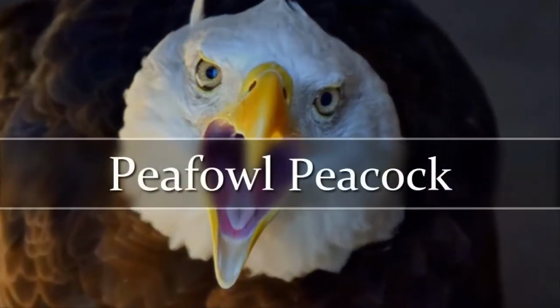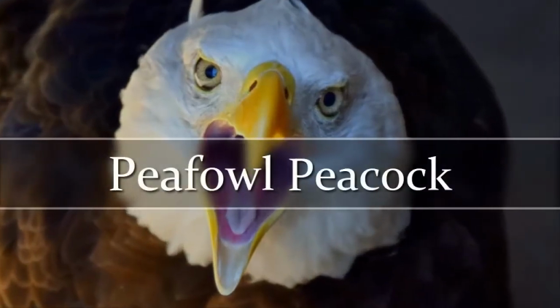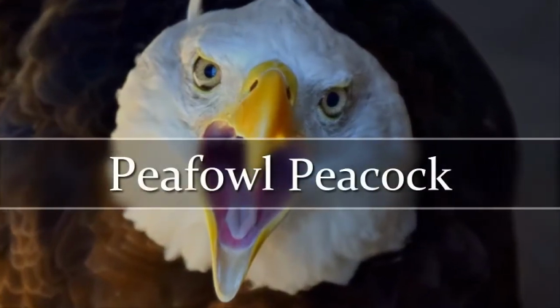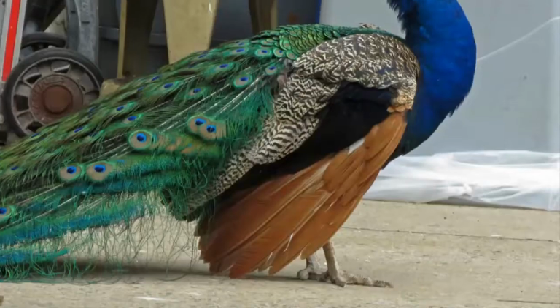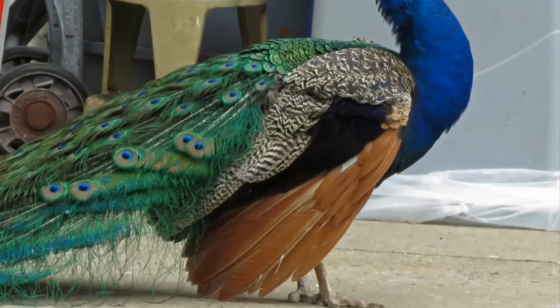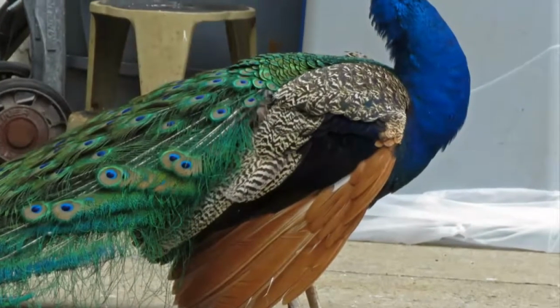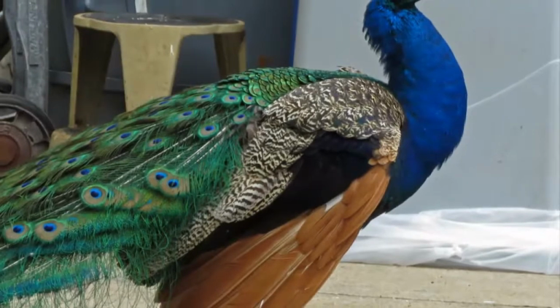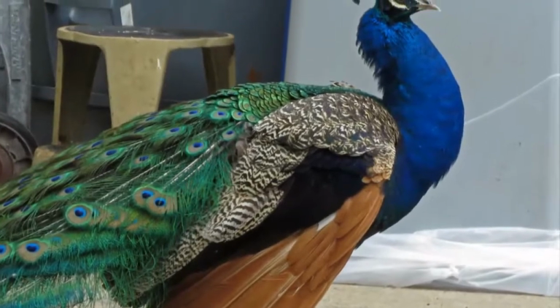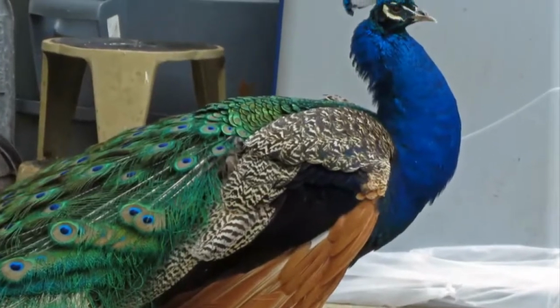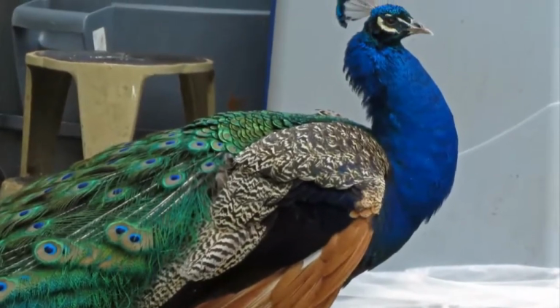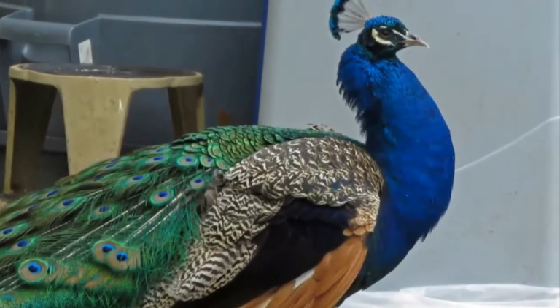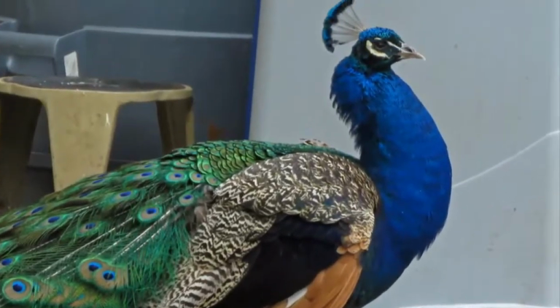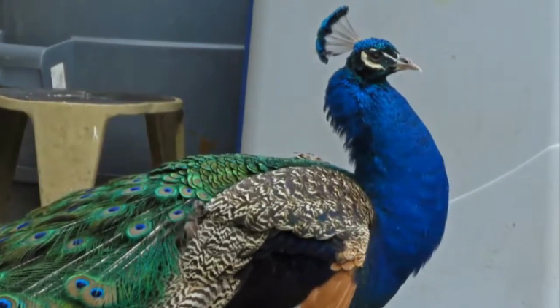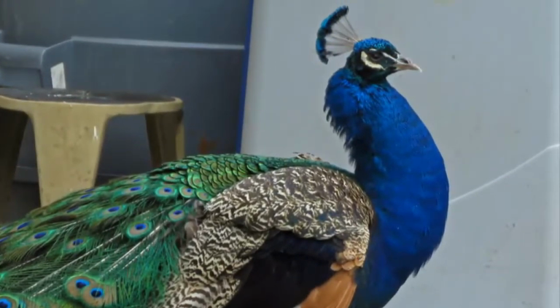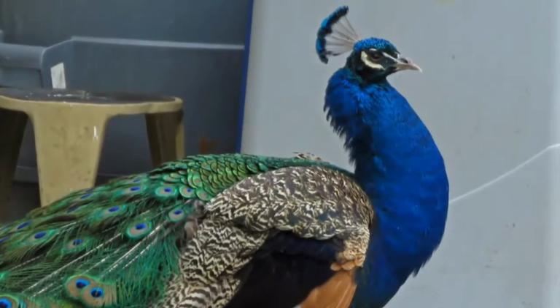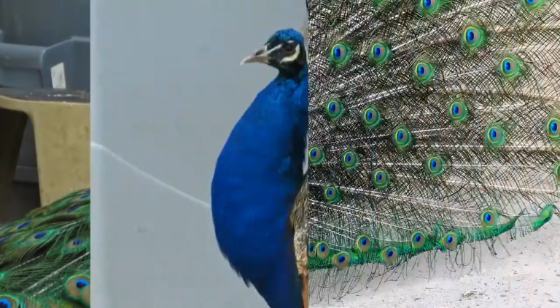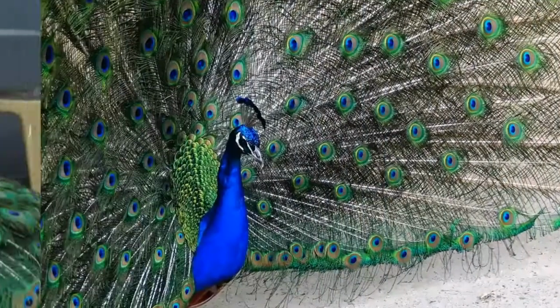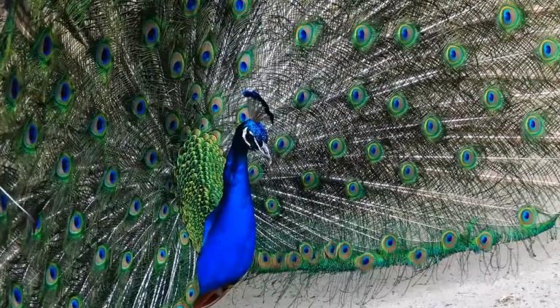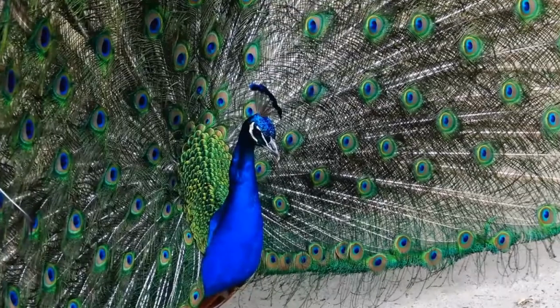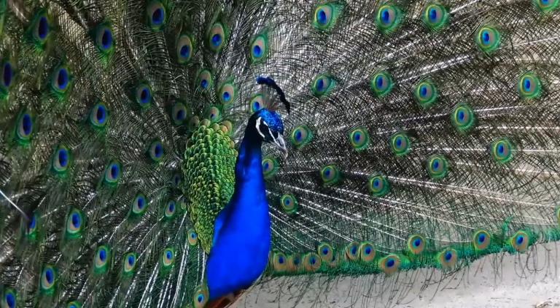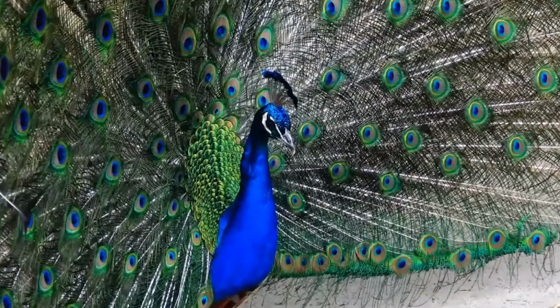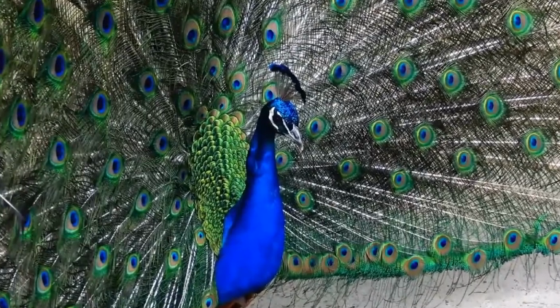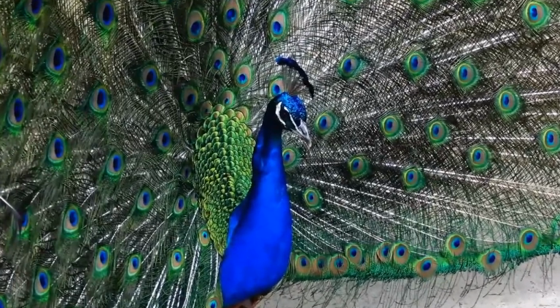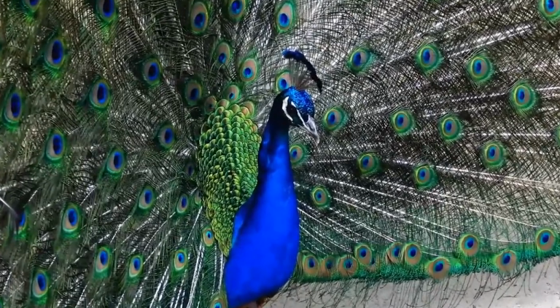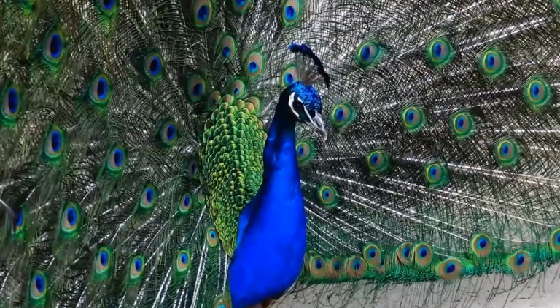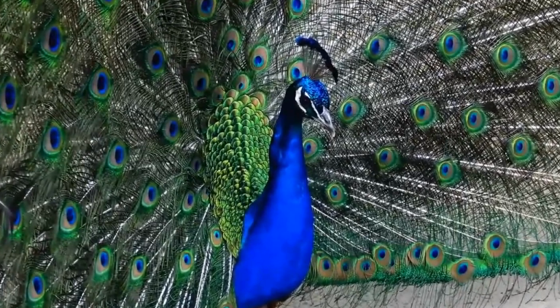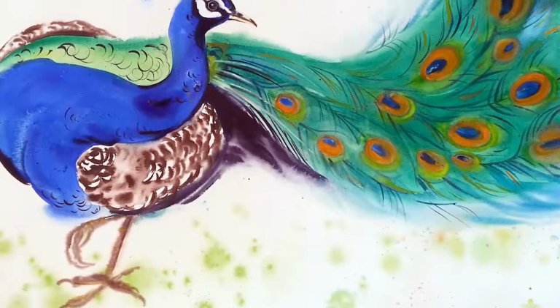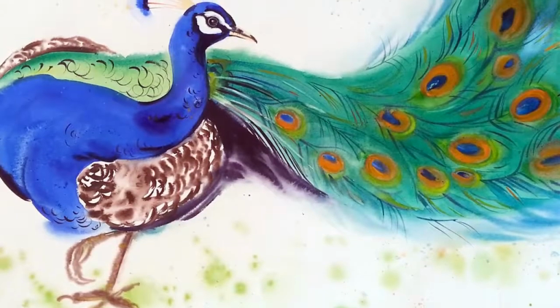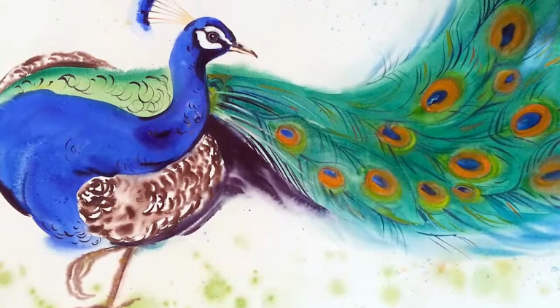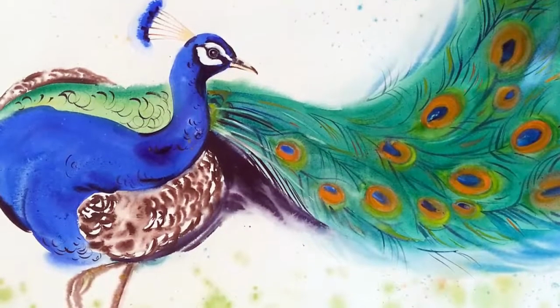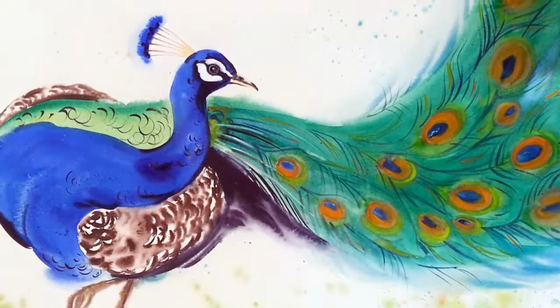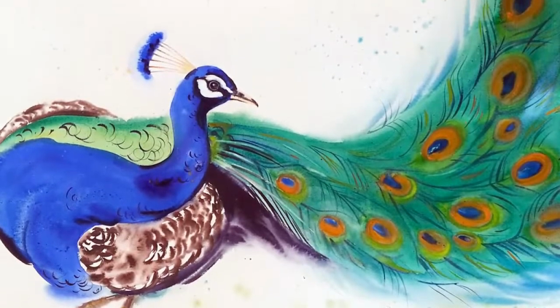Peafowl Peacock. Peacocks are mainly ground-dwelling birds living in places such as farmland and forests. The gorgeous peacock's train has over 200 sparkling eye spots. The males display their trains to attract females.